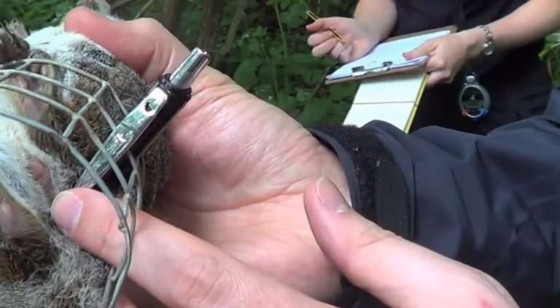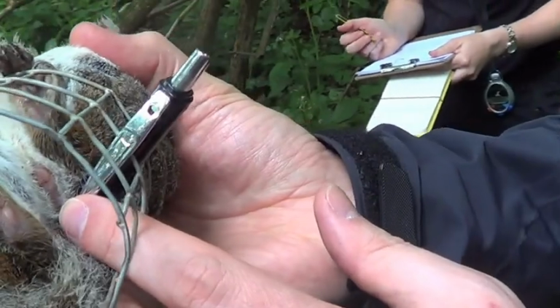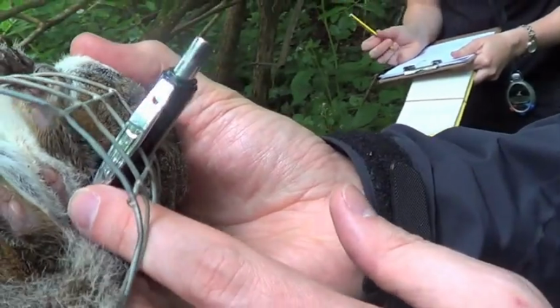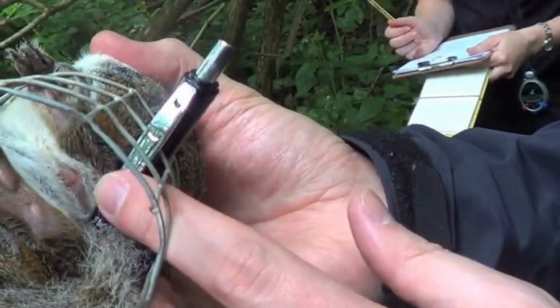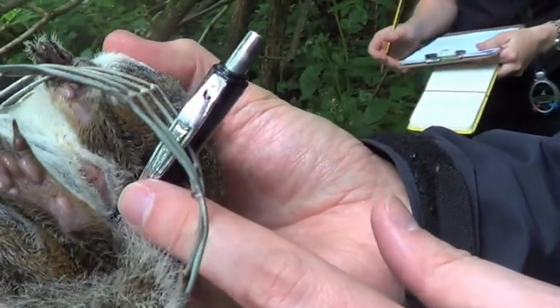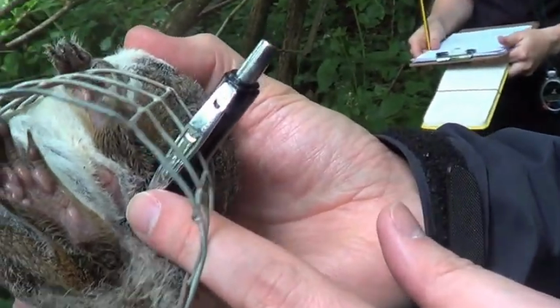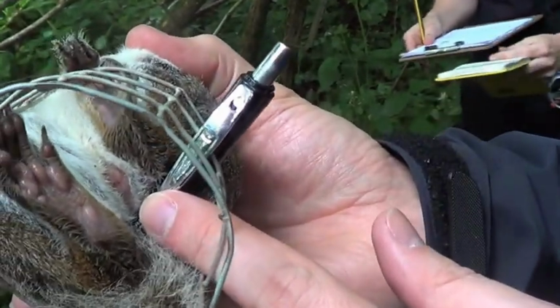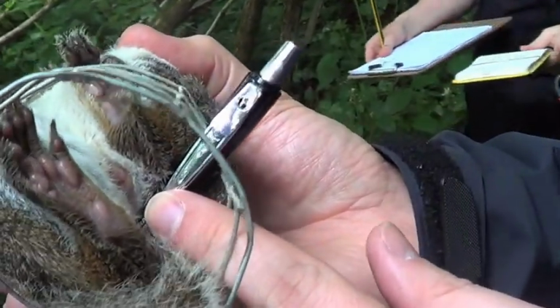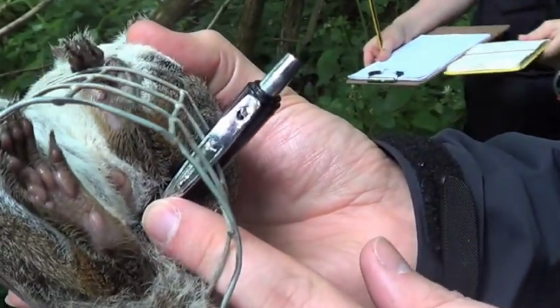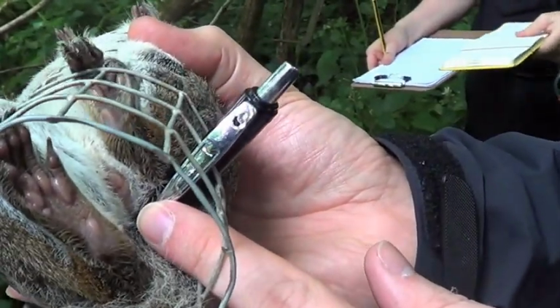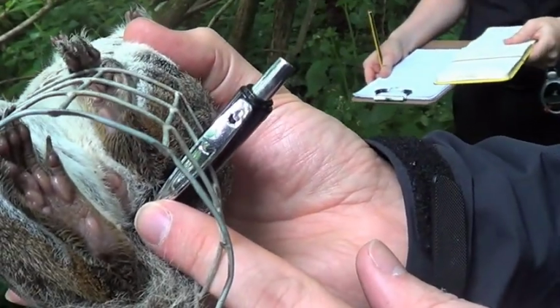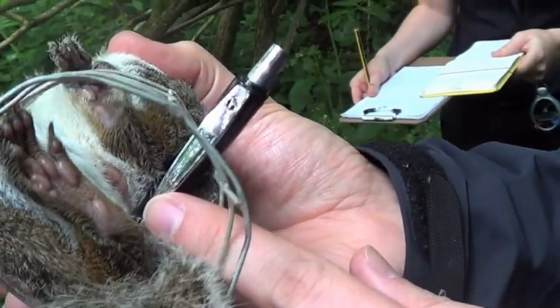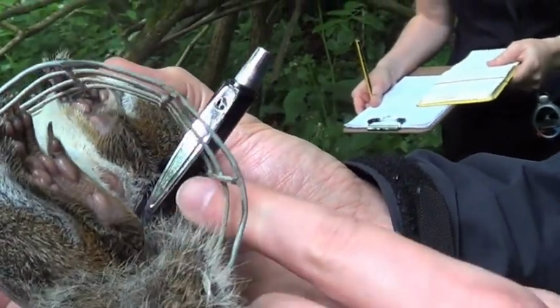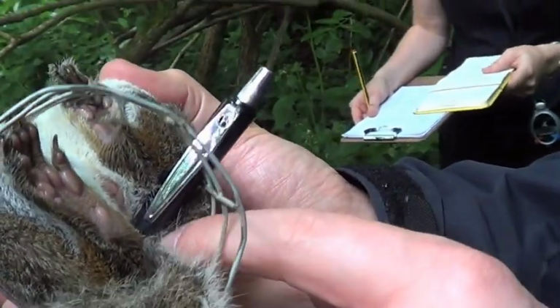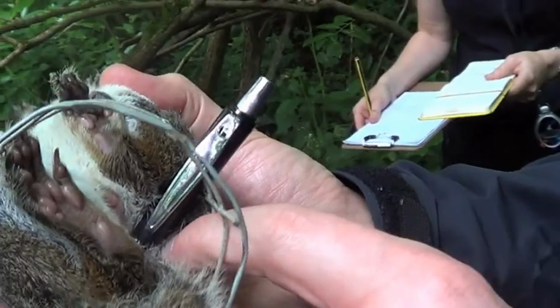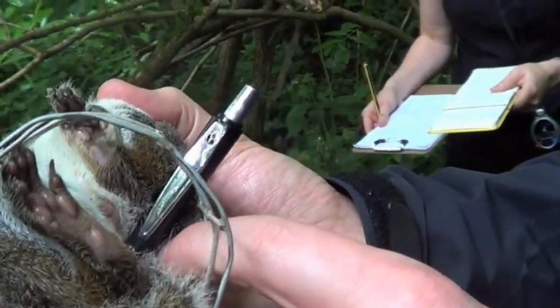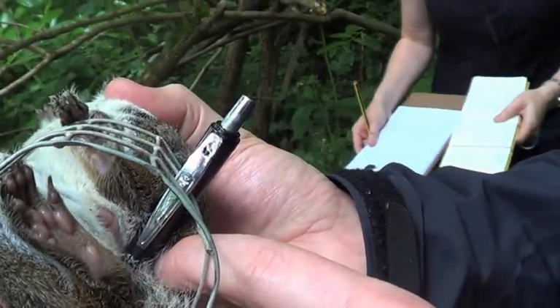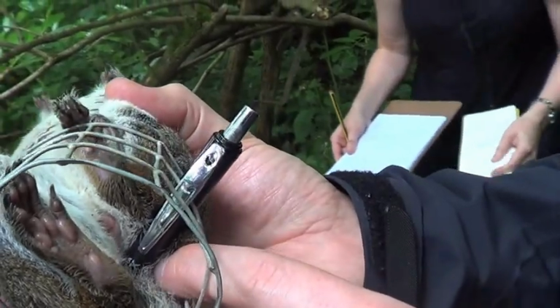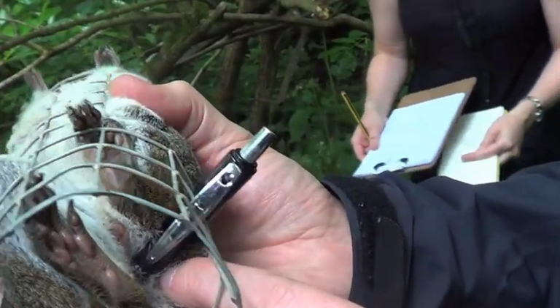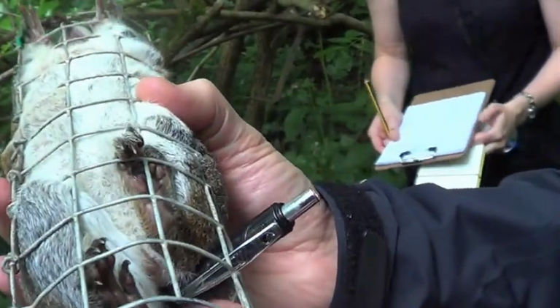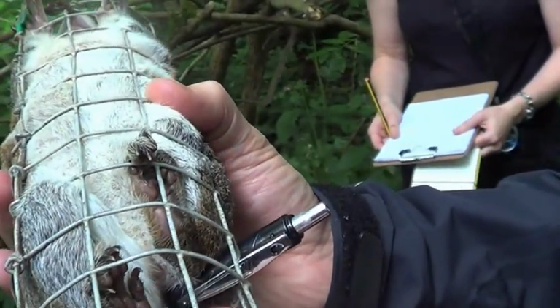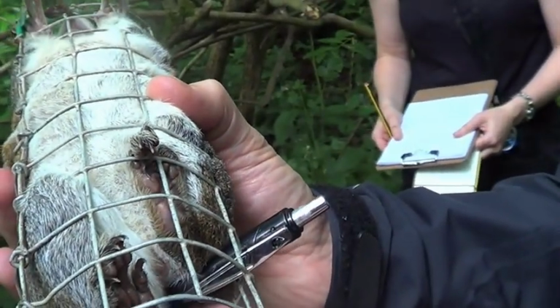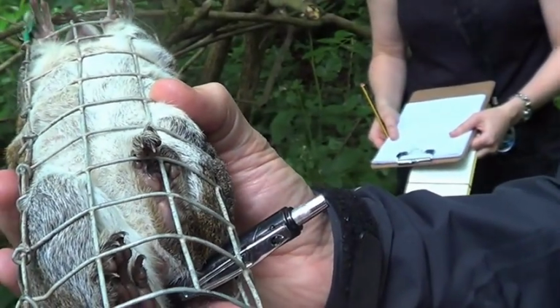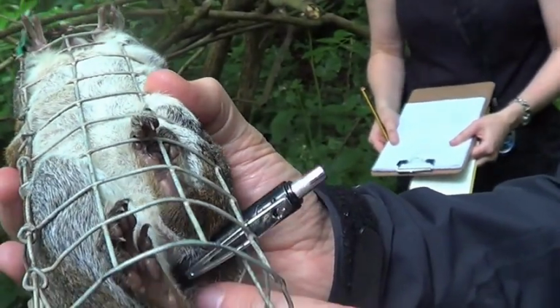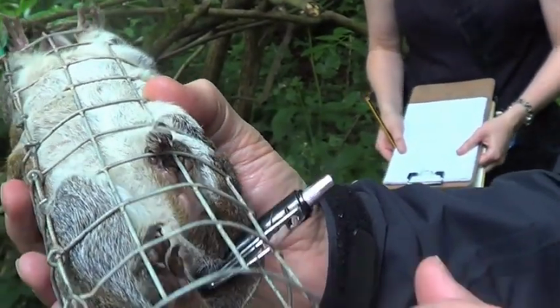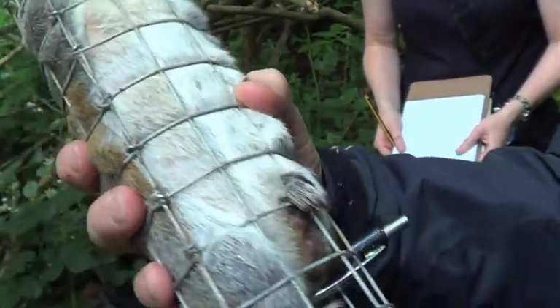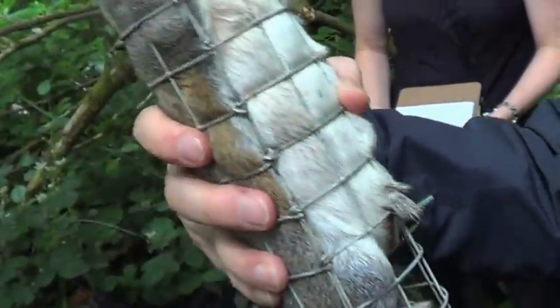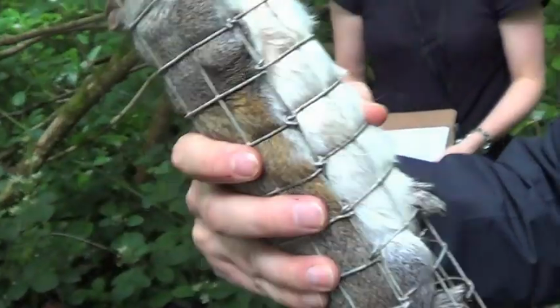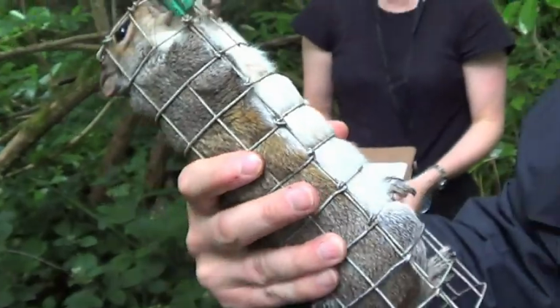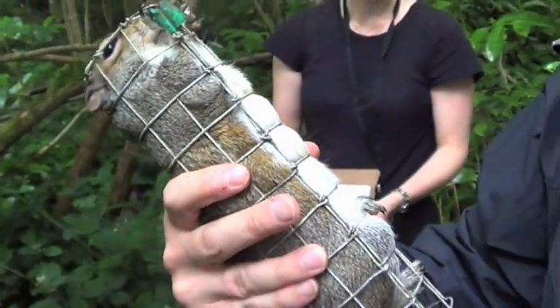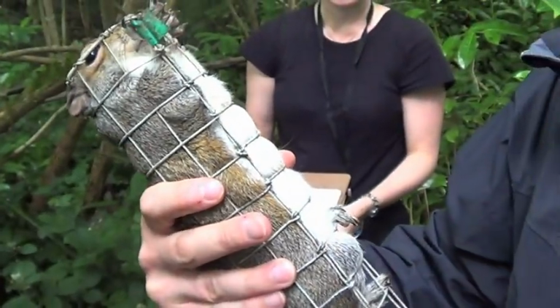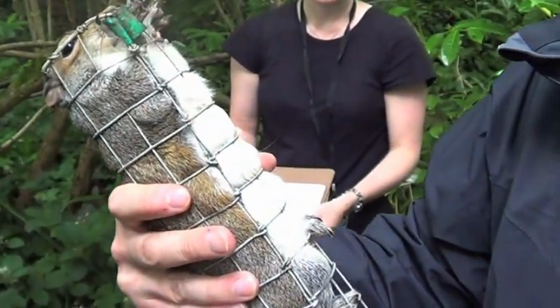That's the external genitalia of the female. It's quite low down, very close to the anus, which is just behind the pen. She's a good big female as well.